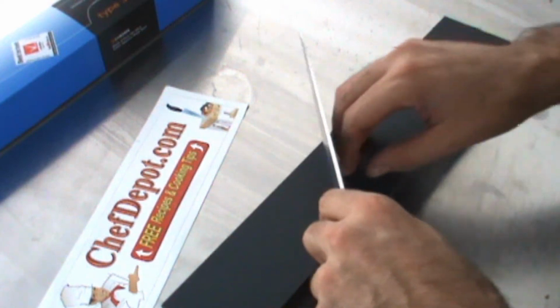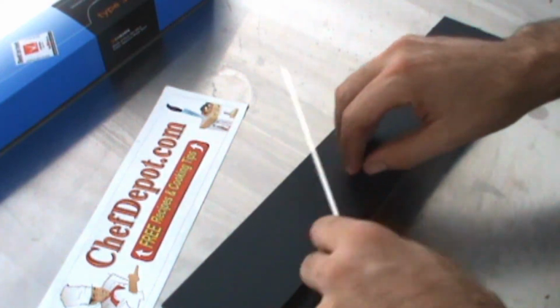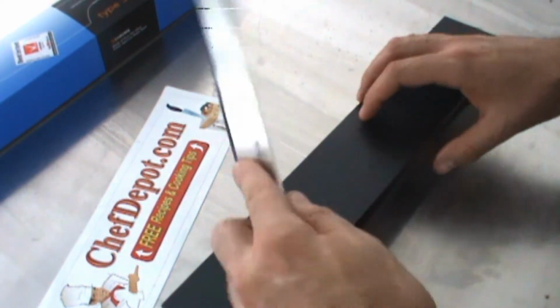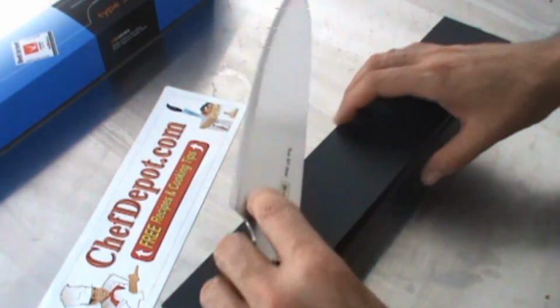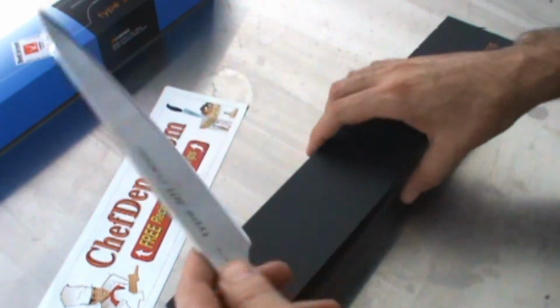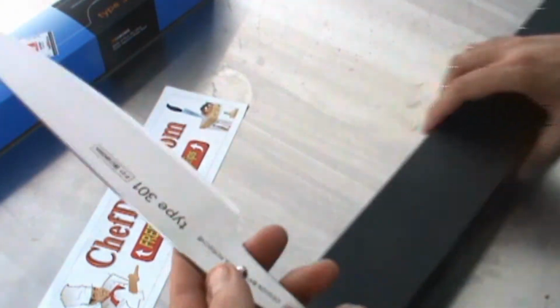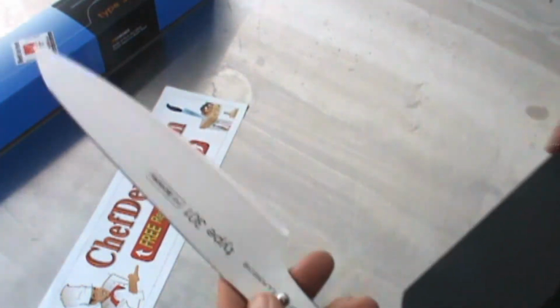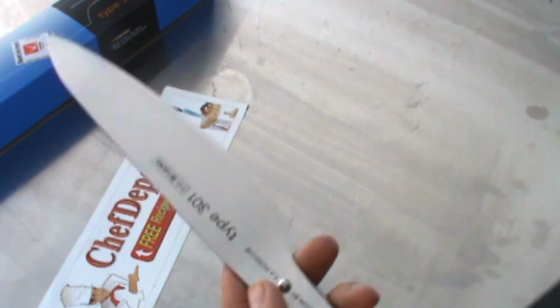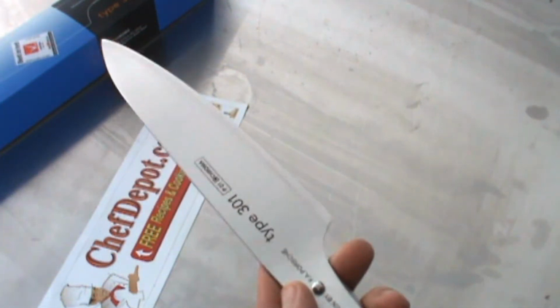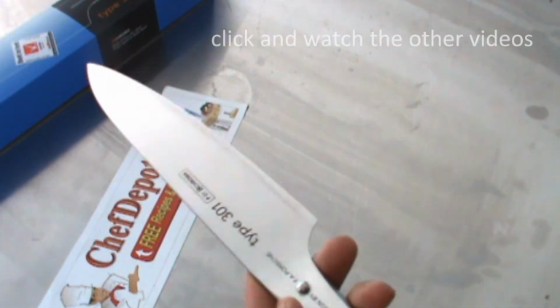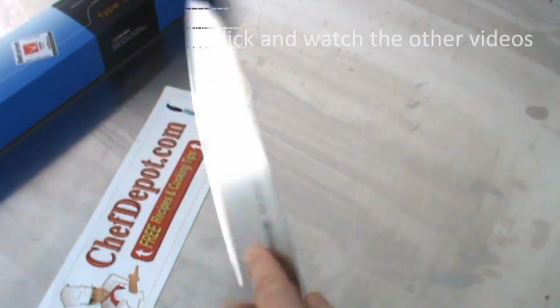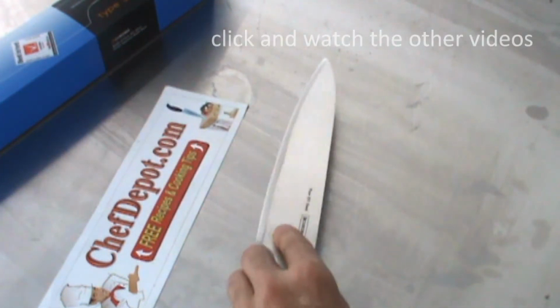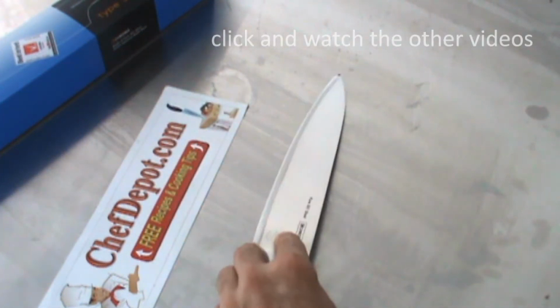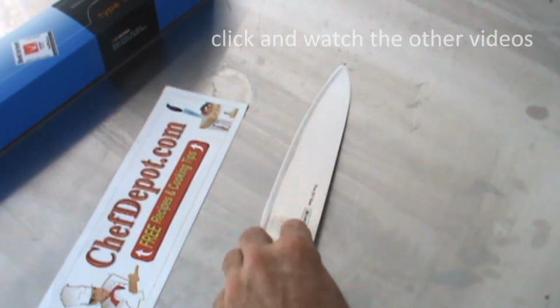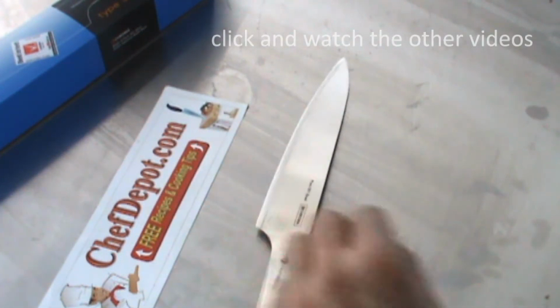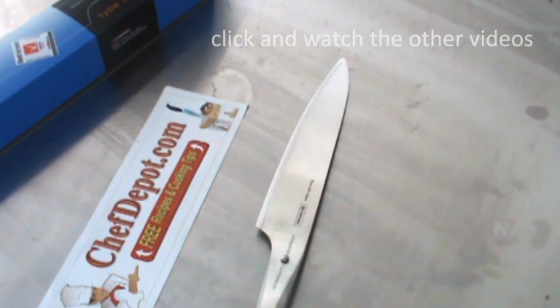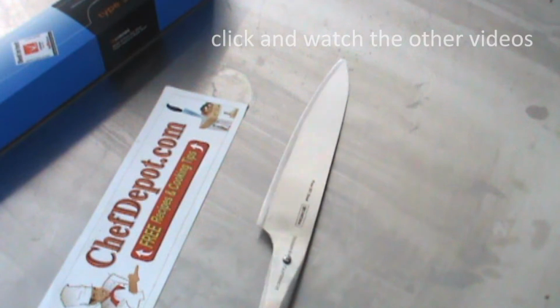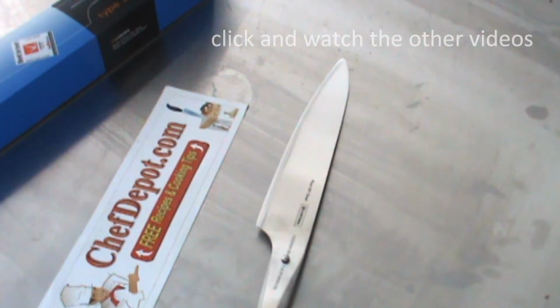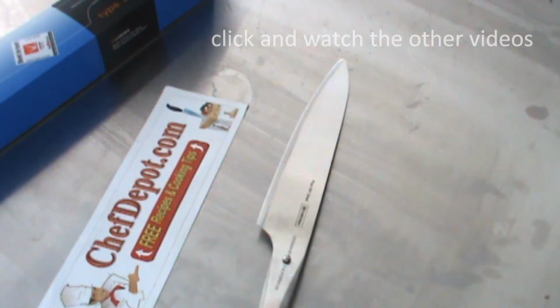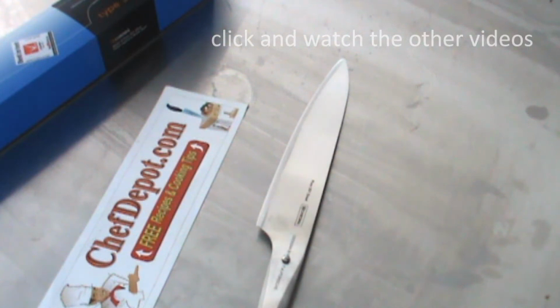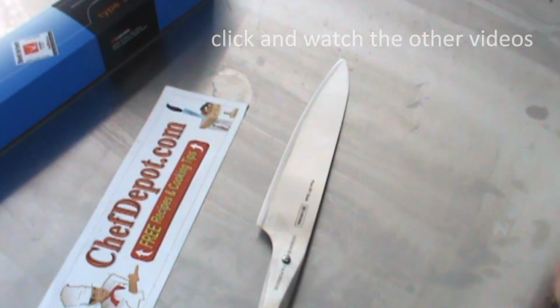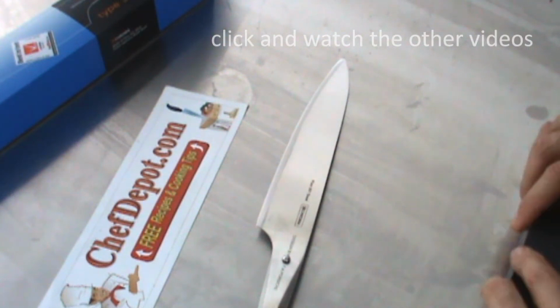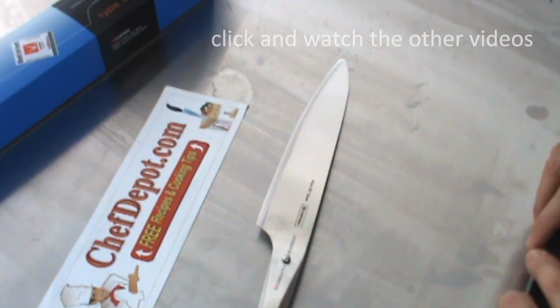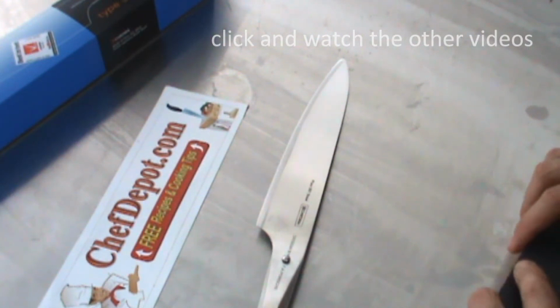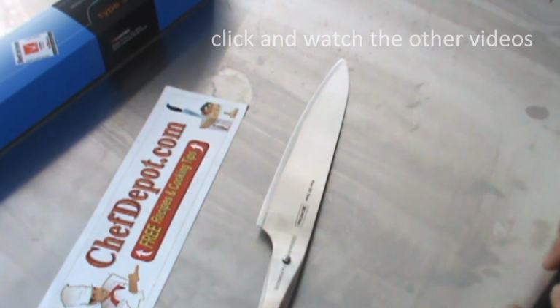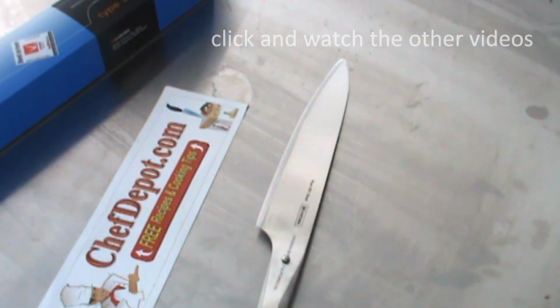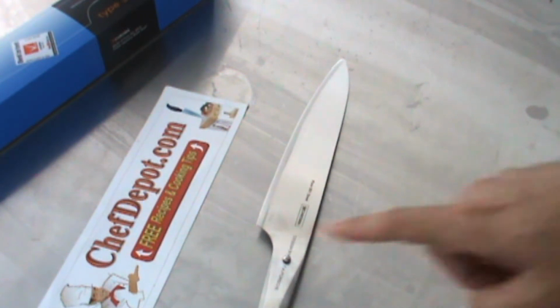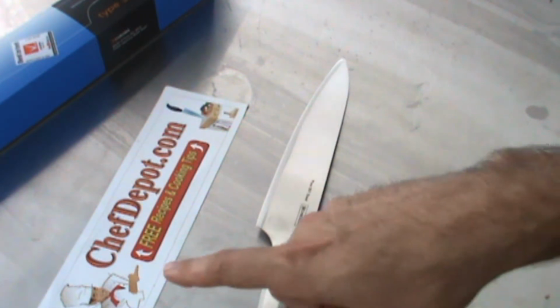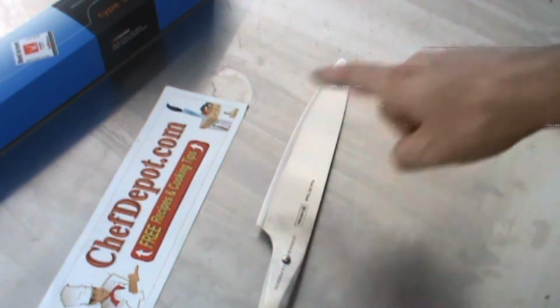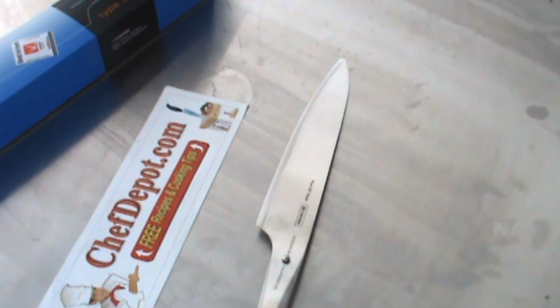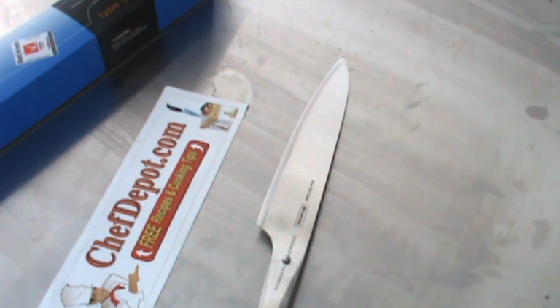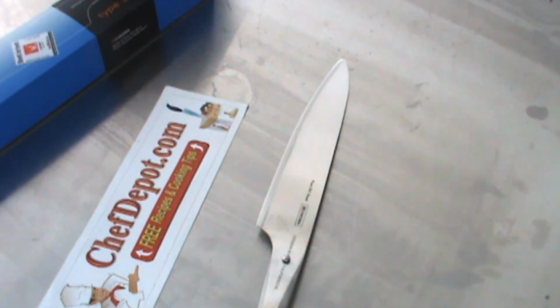Cutting, chopping, slicing, dicing — it's got a nice balance and a lifetime warranty. They're in stock at chefdepot.com.